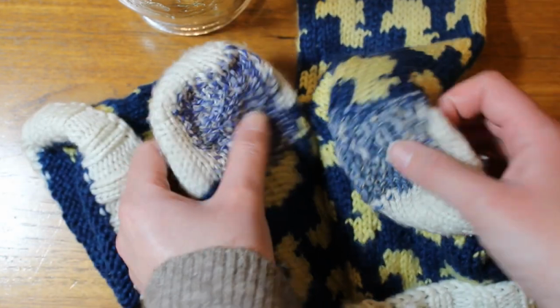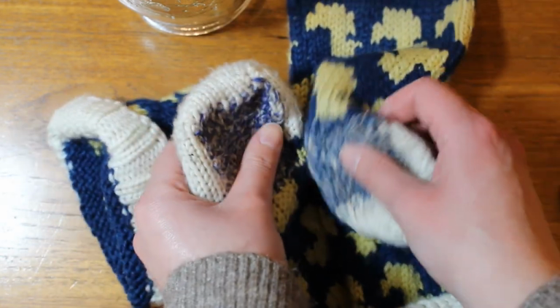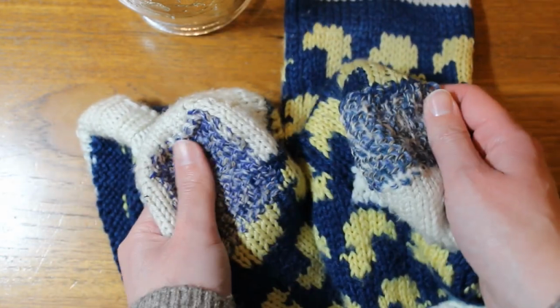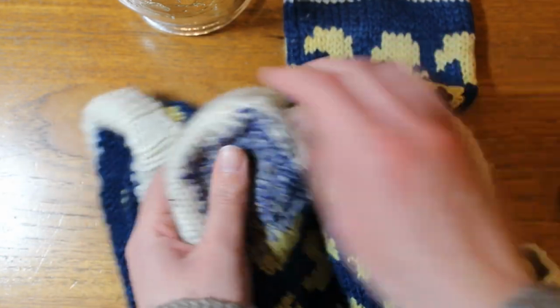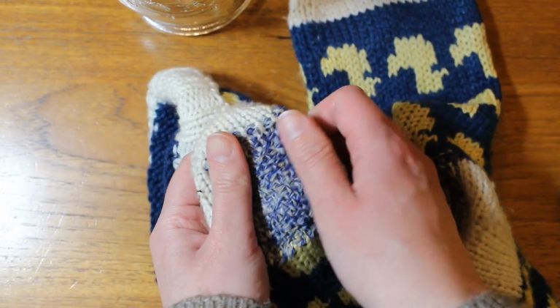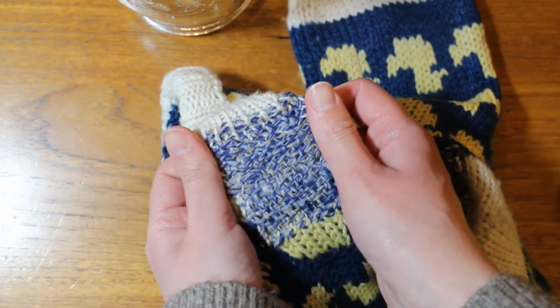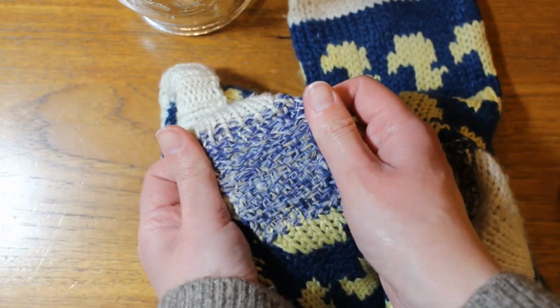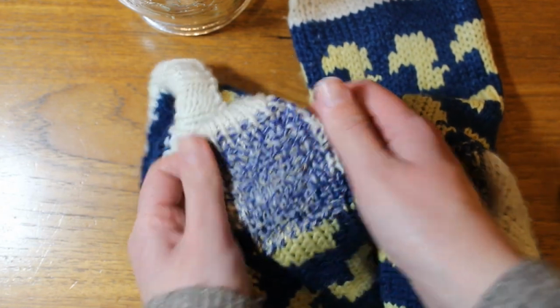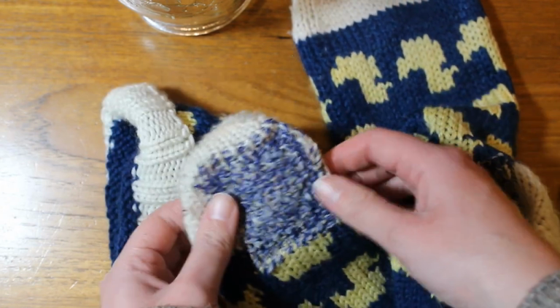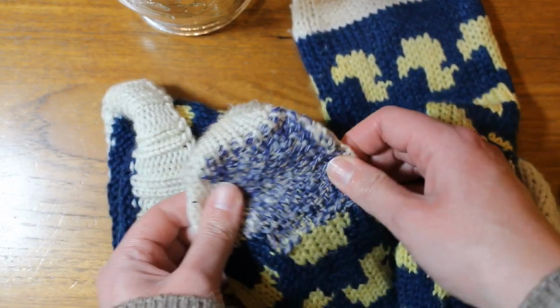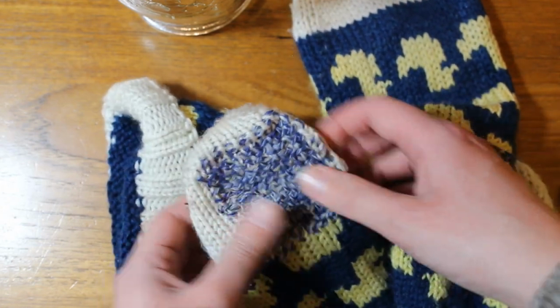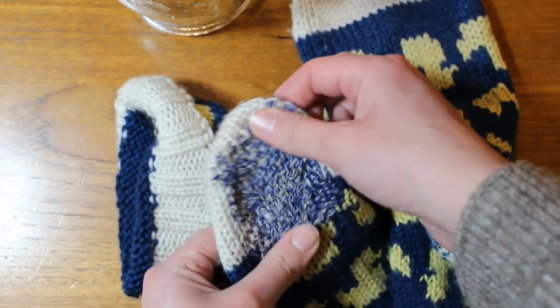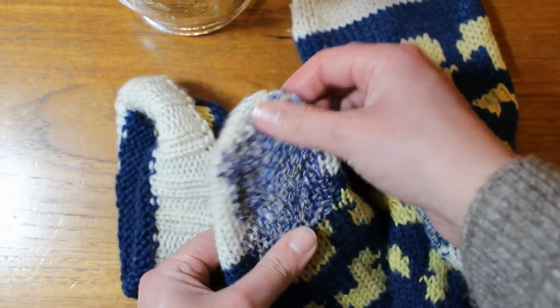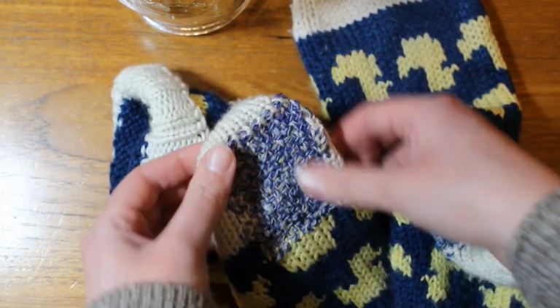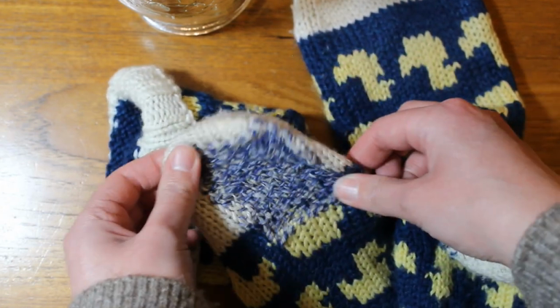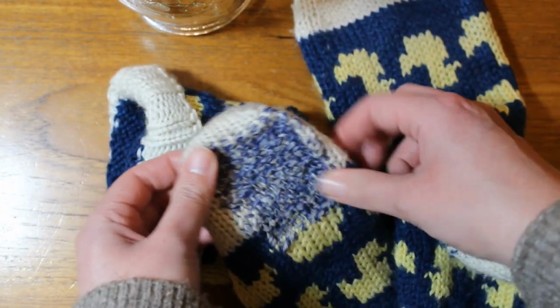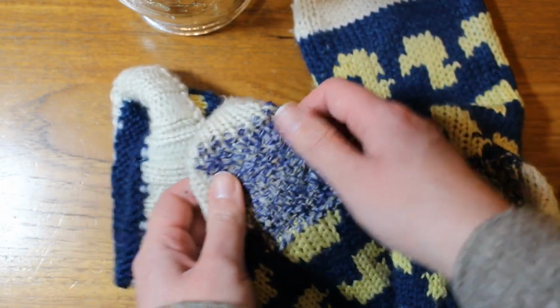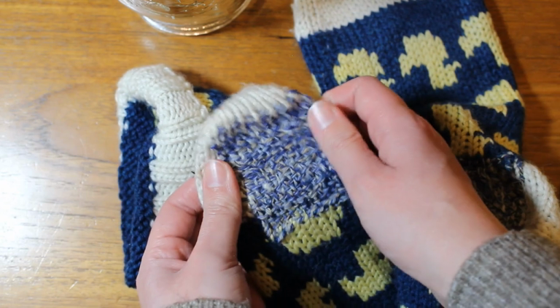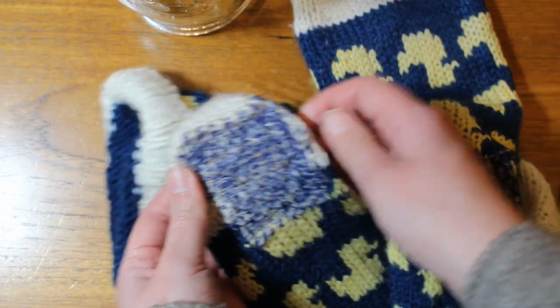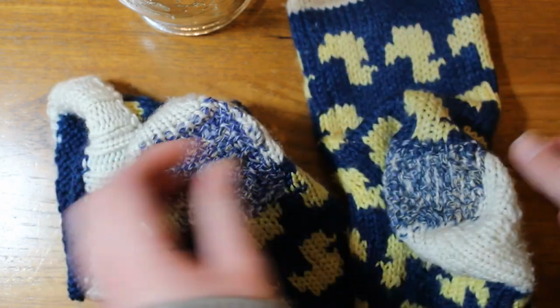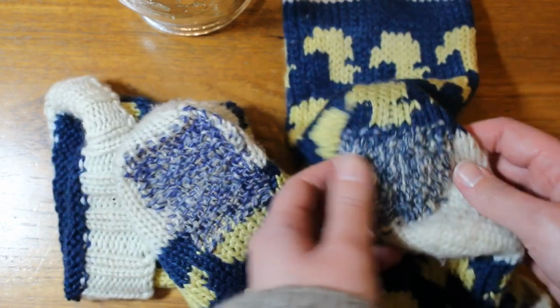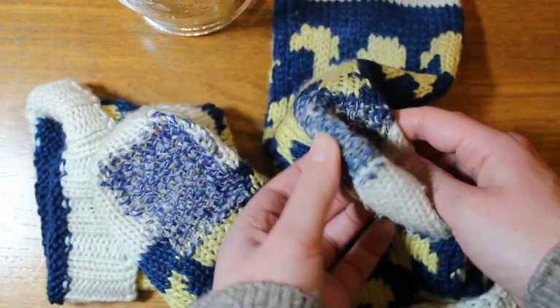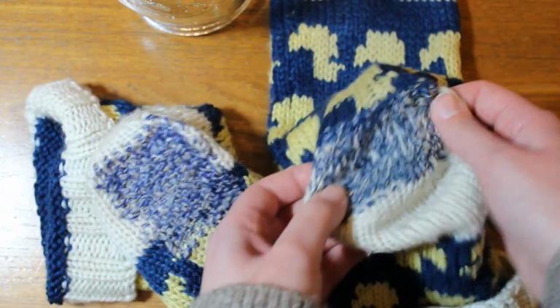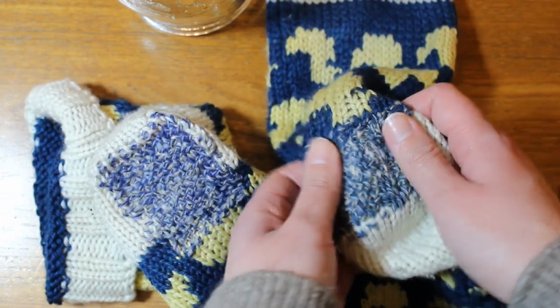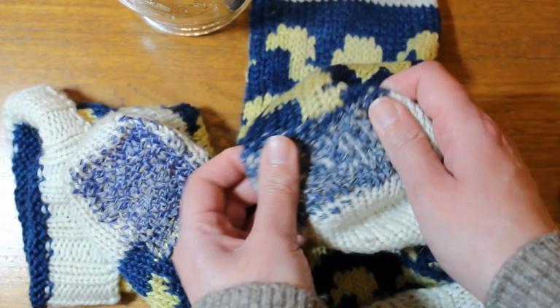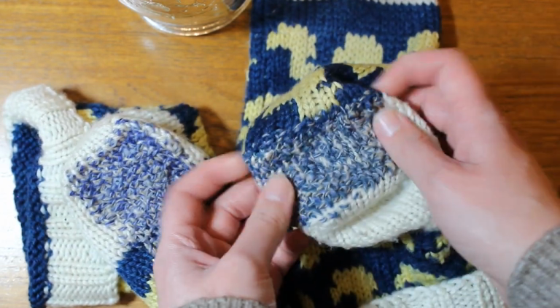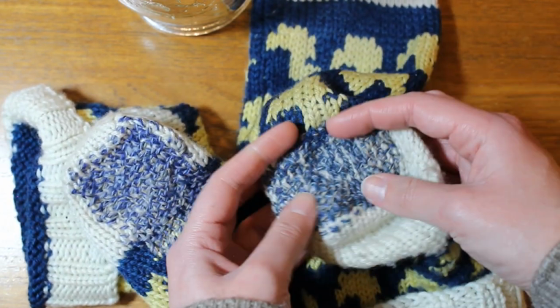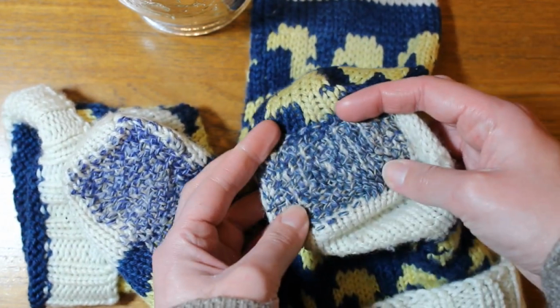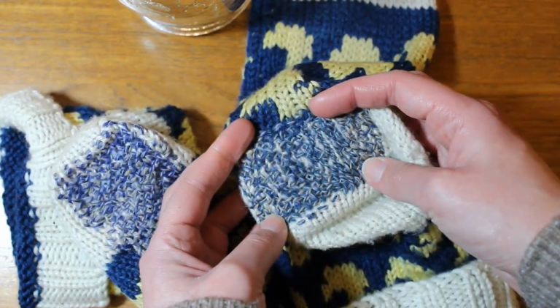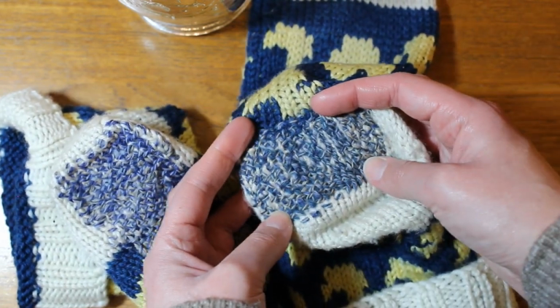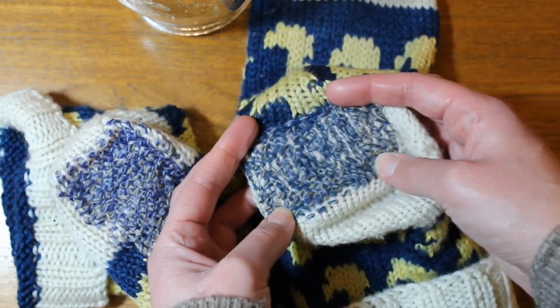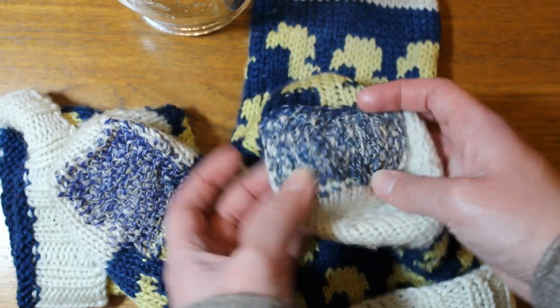If you enjoyed this video, give it a like and subscribe to my channel to see future ones. If you're also a knitter, maybe leave a comment with your favorite sock yarn or your favorite techniques for making them. I'm always looking for new stuff to try out to really perfect my personal pattern.